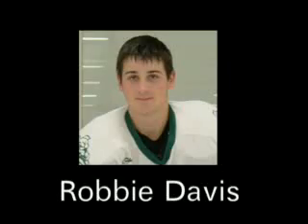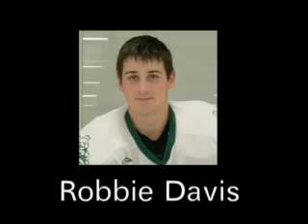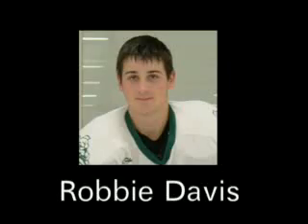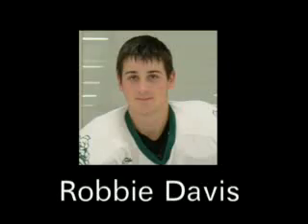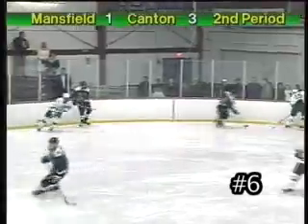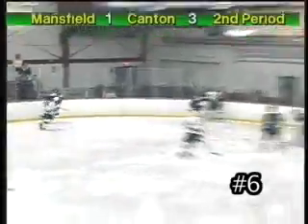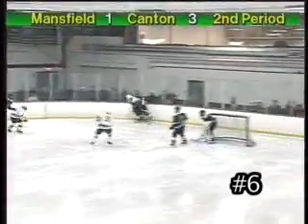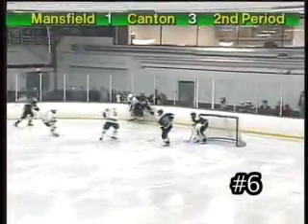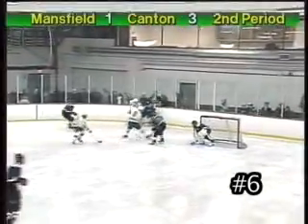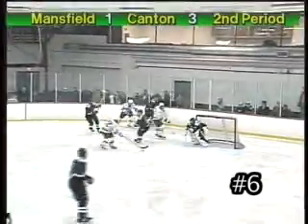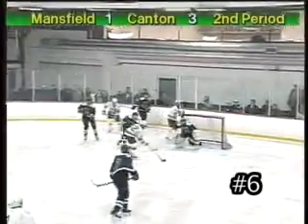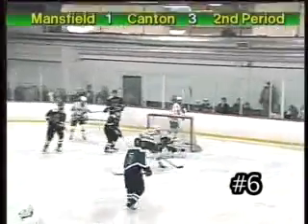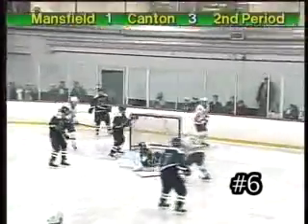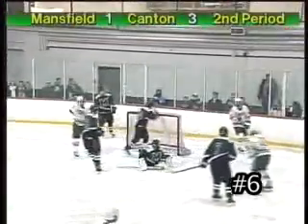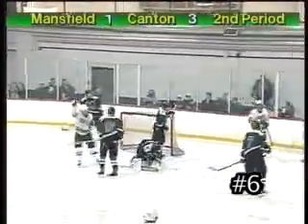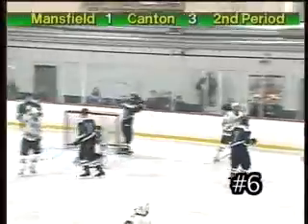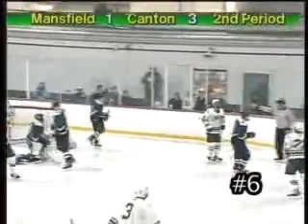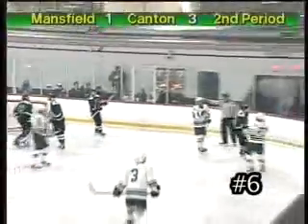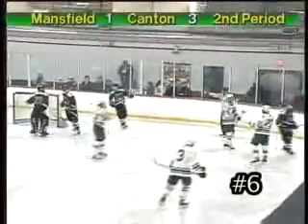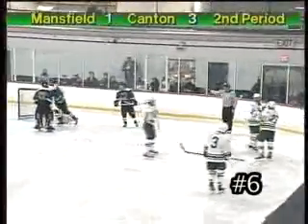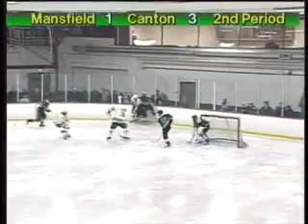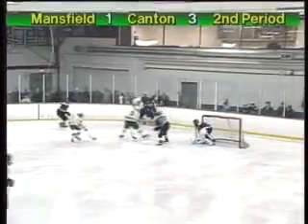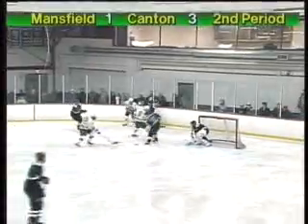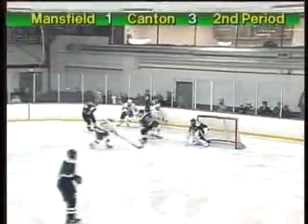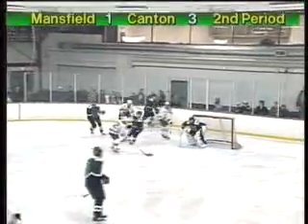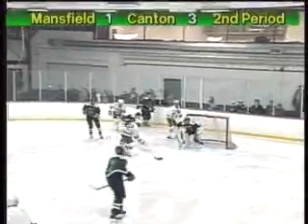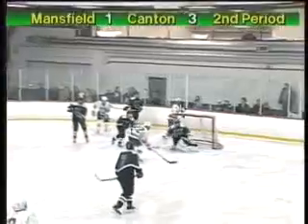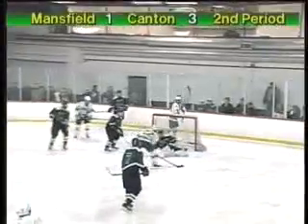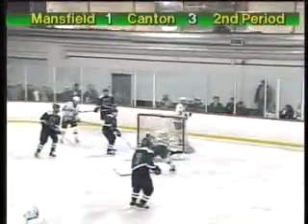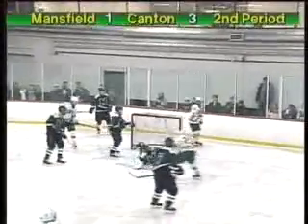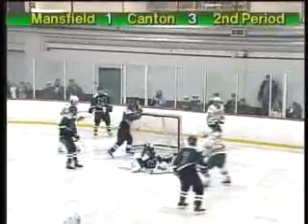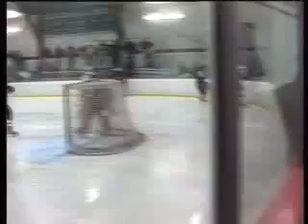At number 6, we have the freshman, Robby Davis. Coming off a pretty pass from Mike Rodding, gets the puck, doesn't shoot first, waits a little bit. Gets that shot off just in time for the goal. Pretty pass through the legs from Mike Rodding, and Robby Davis, what a finish.